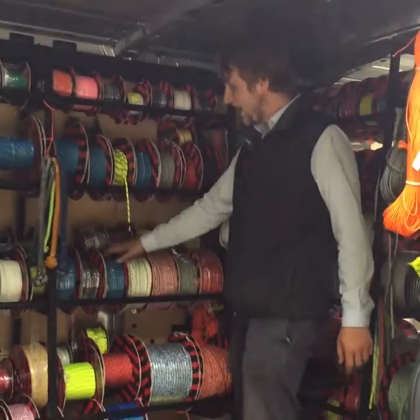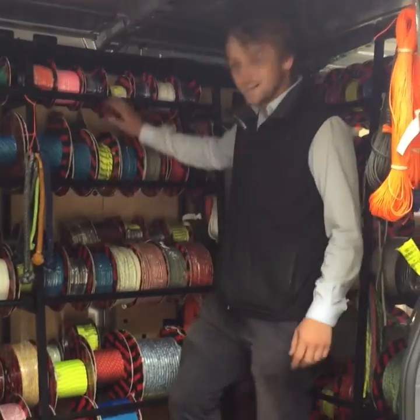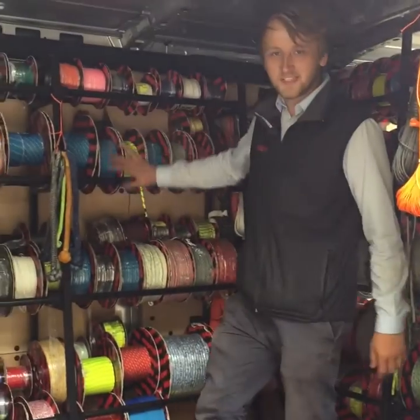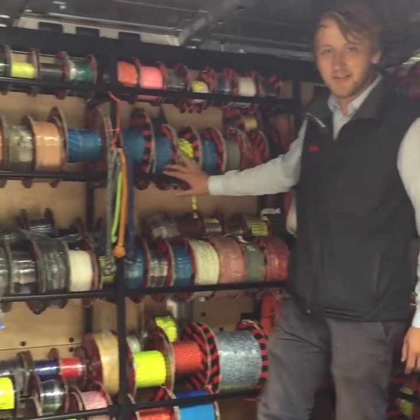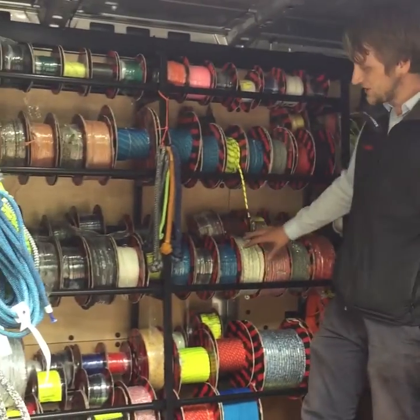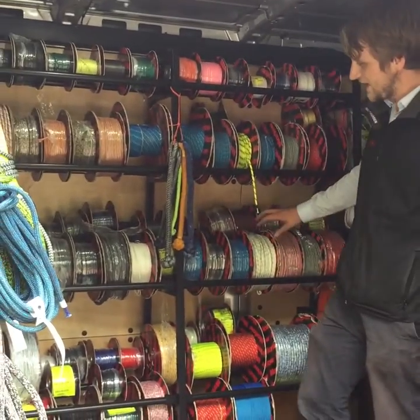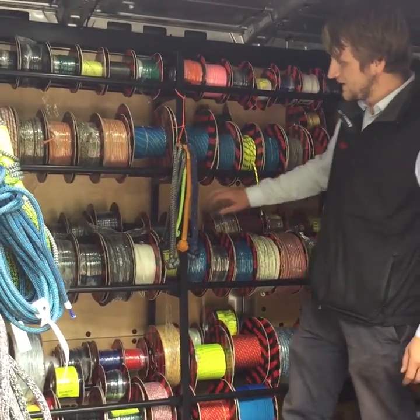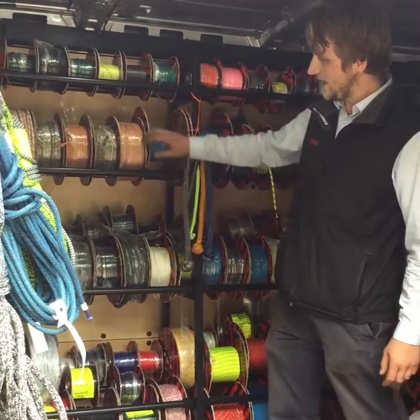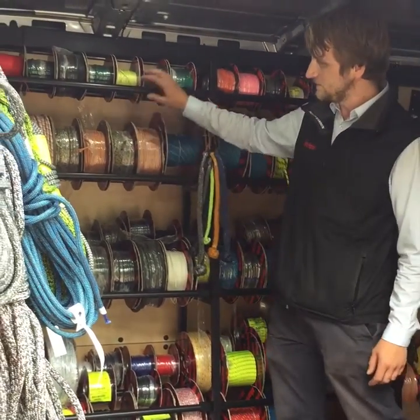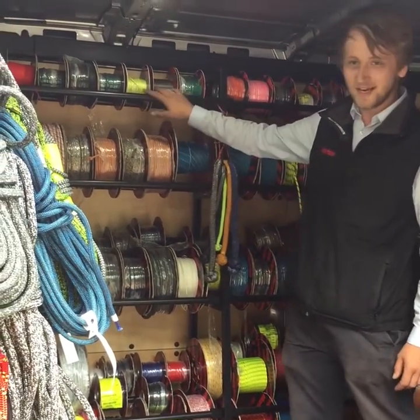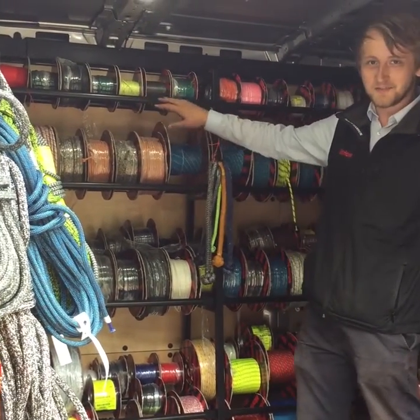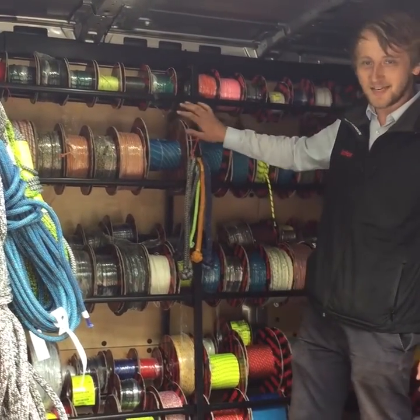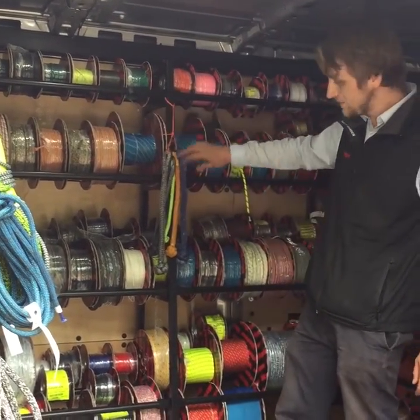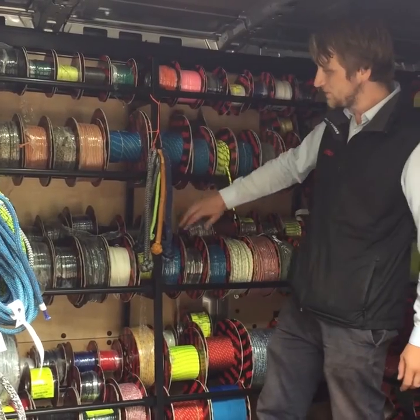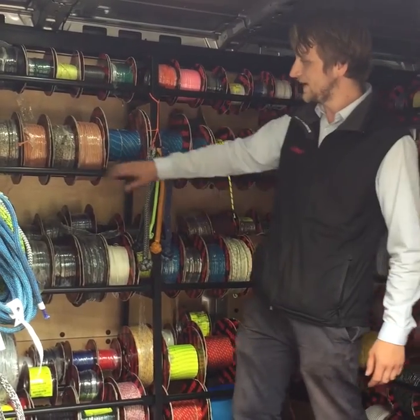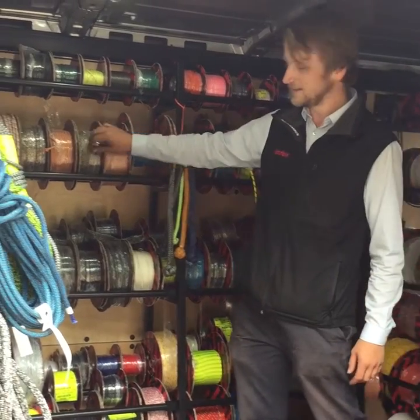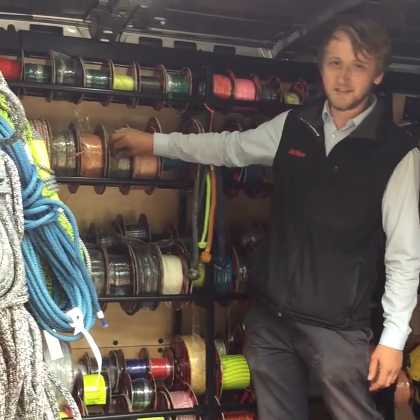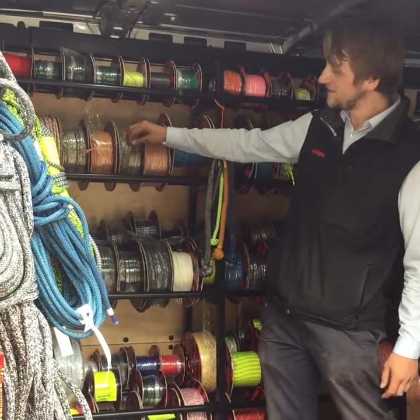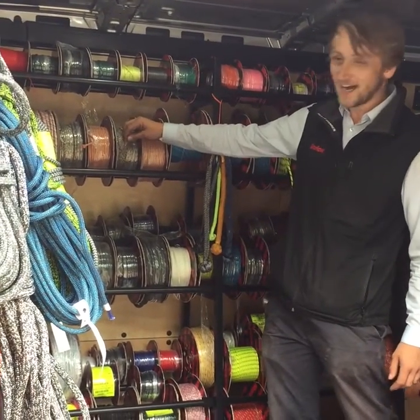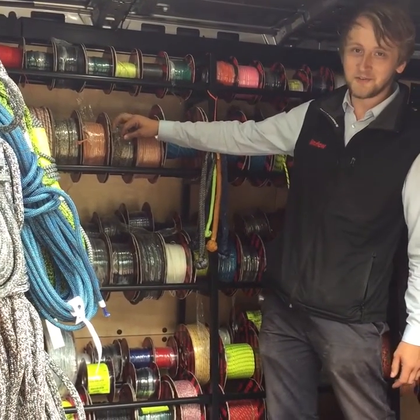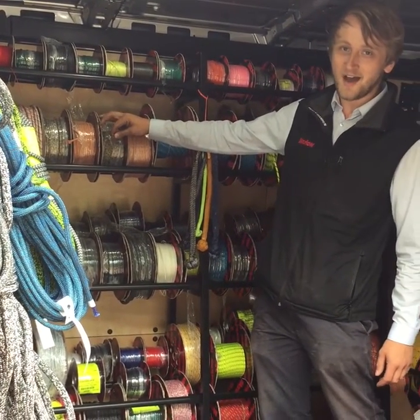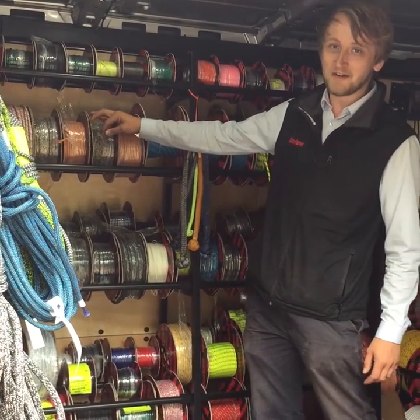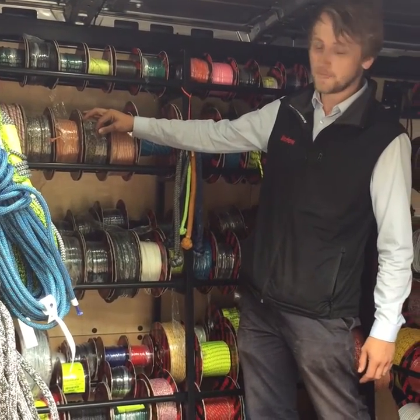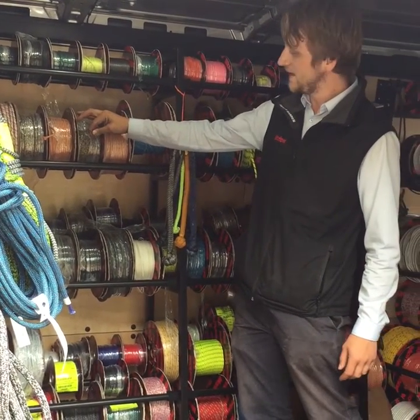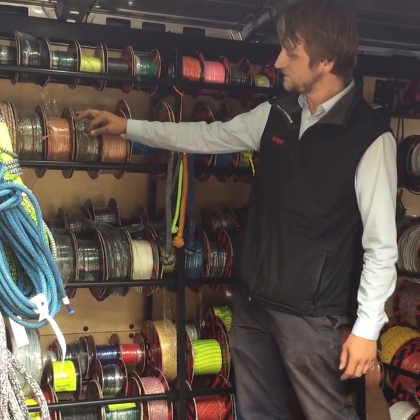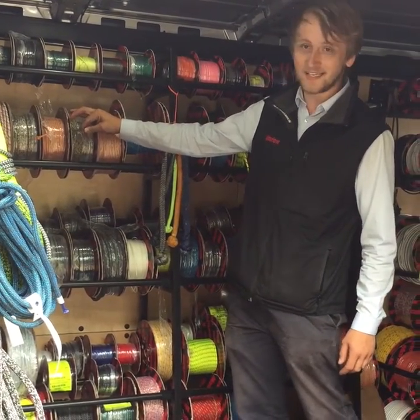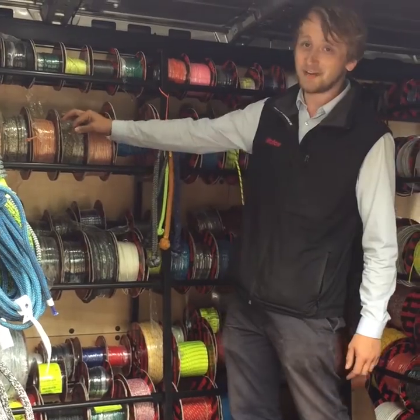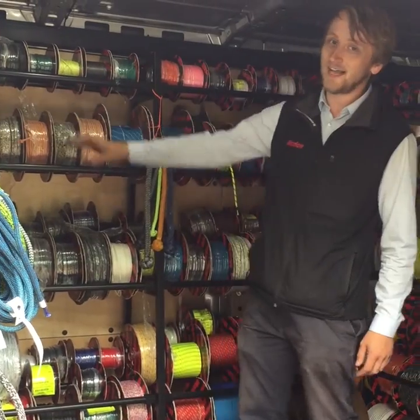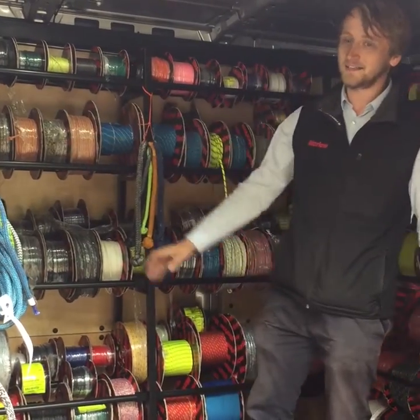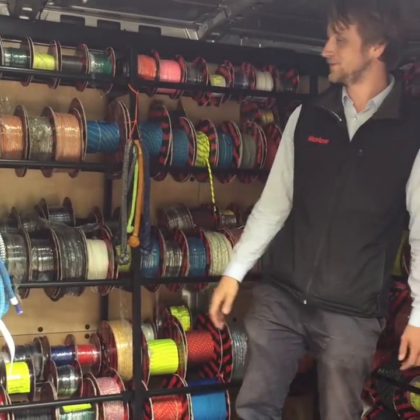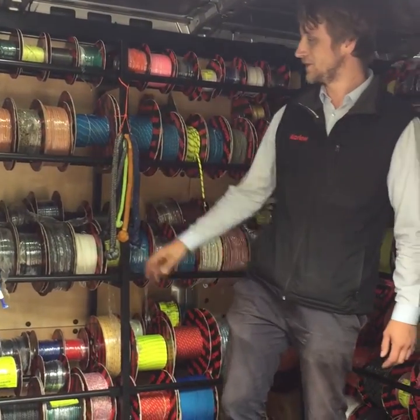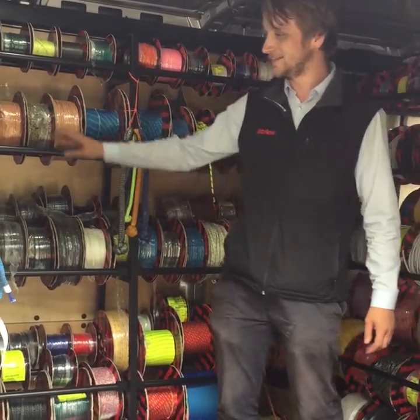We've got our XL dinghy range here, comprising our Dyneema ropes and polyester, especially our new R8 dinghy line — great for halyards and for control lines.